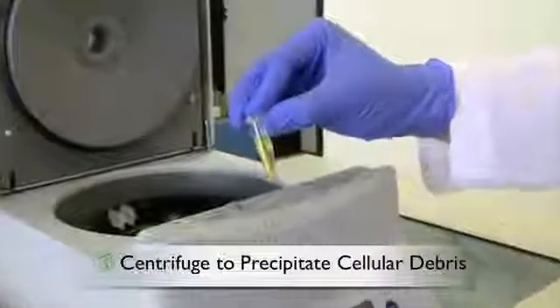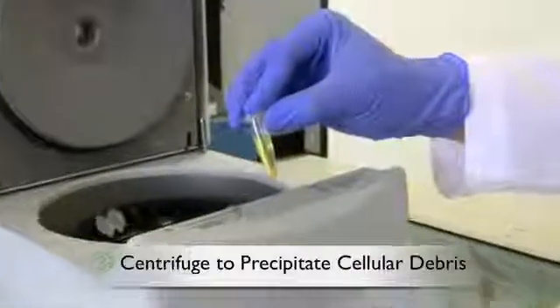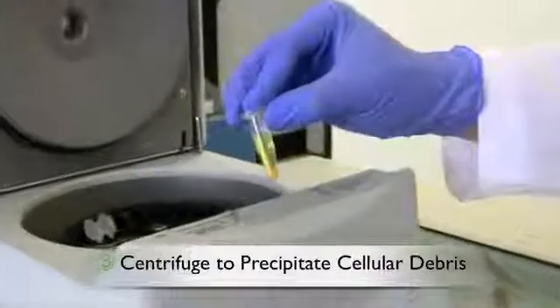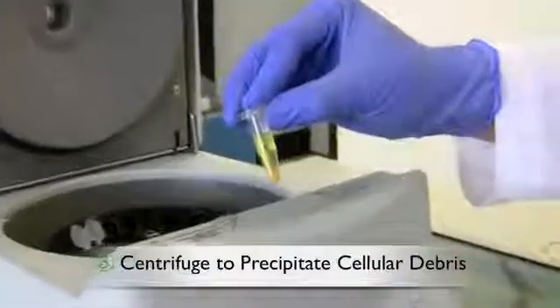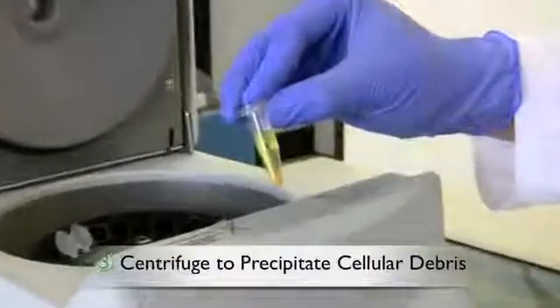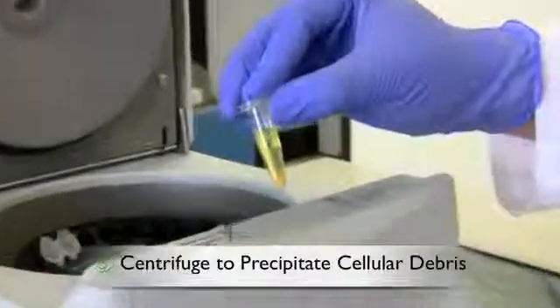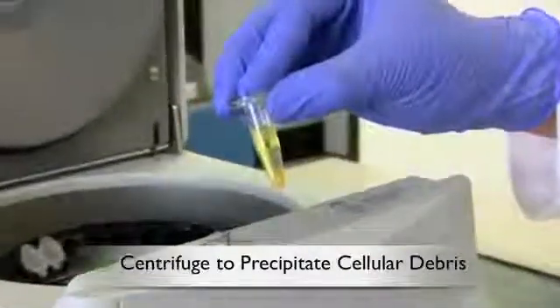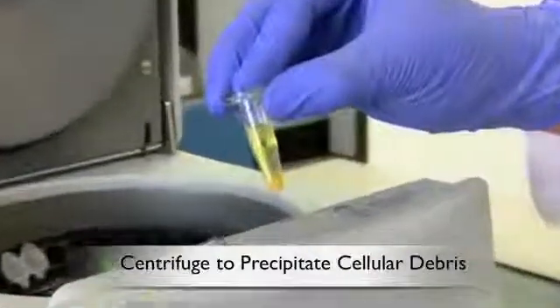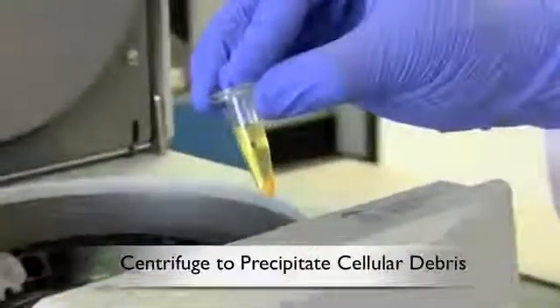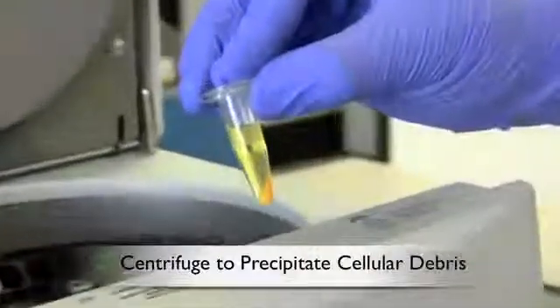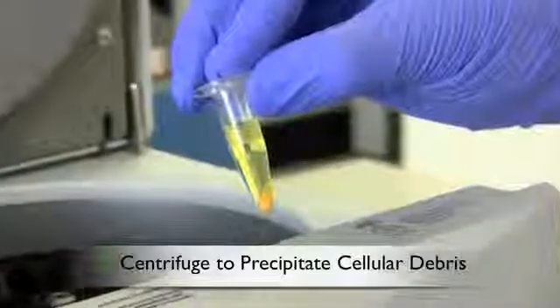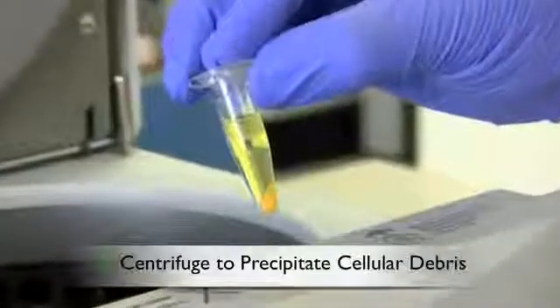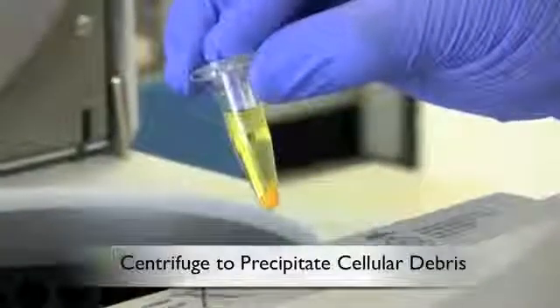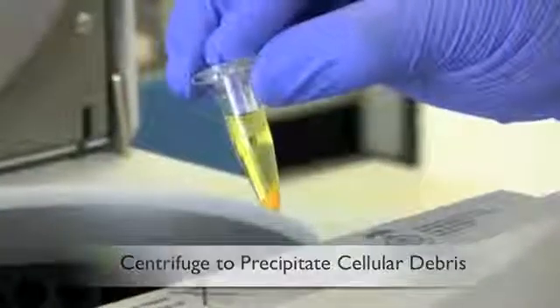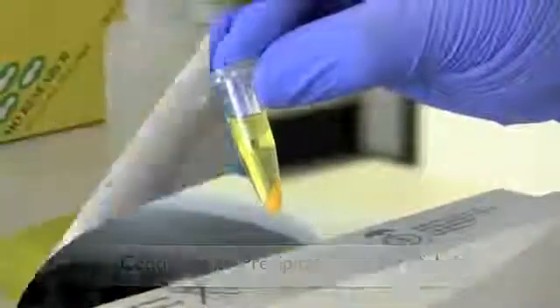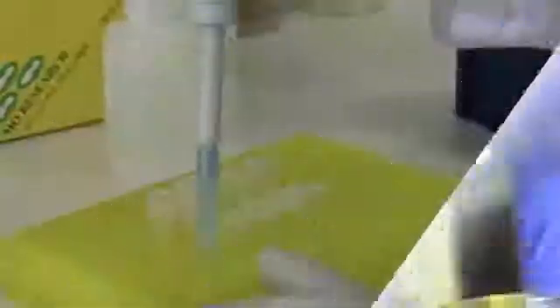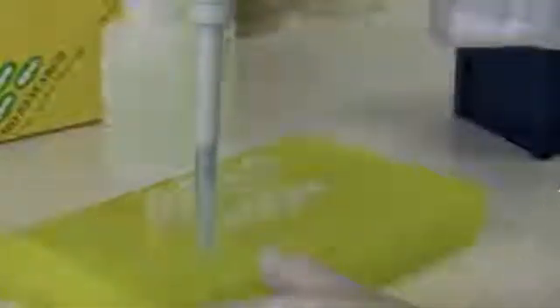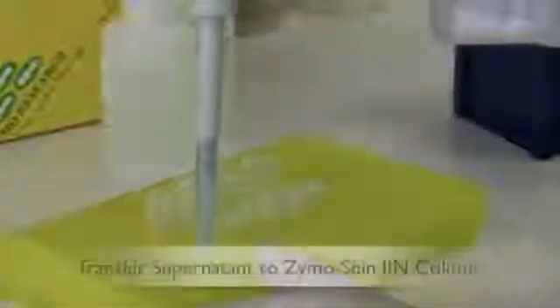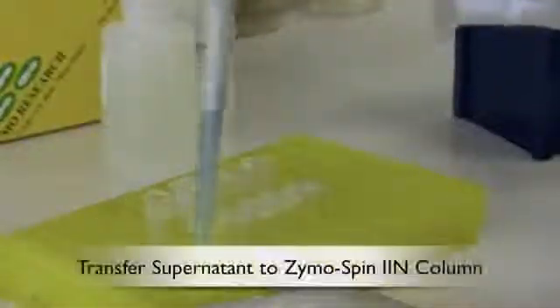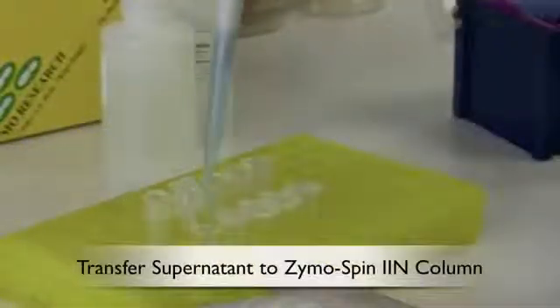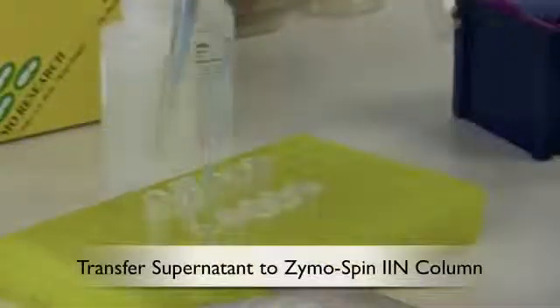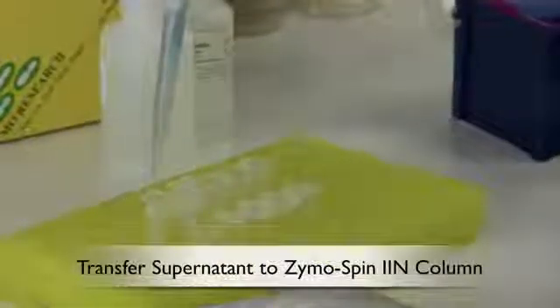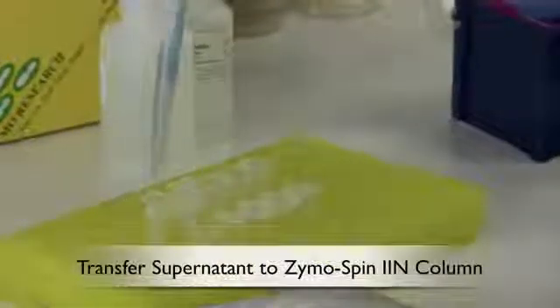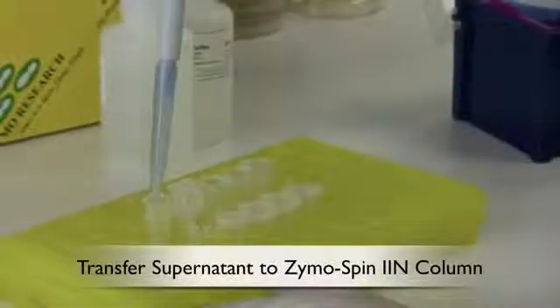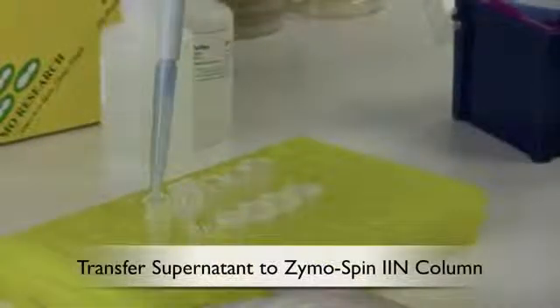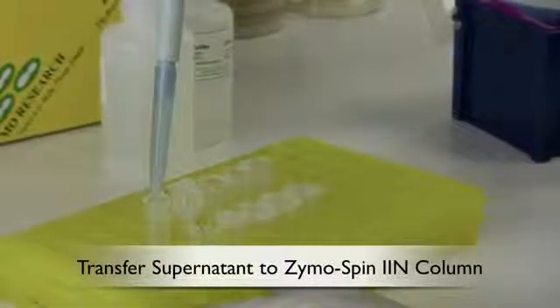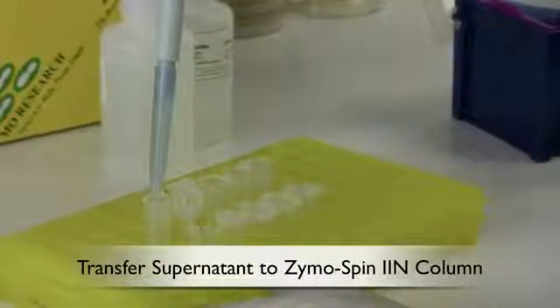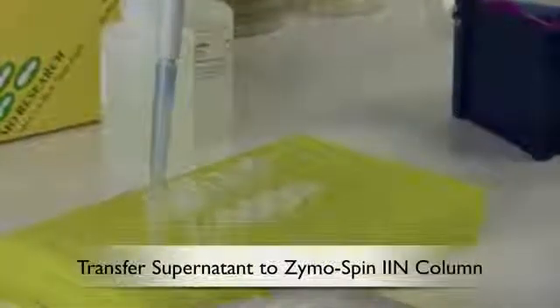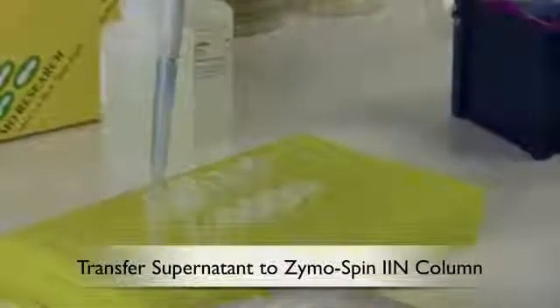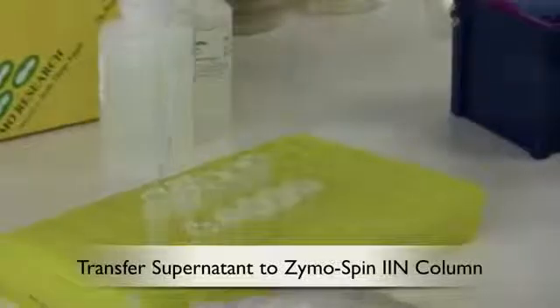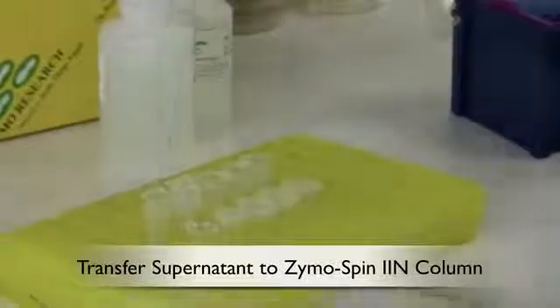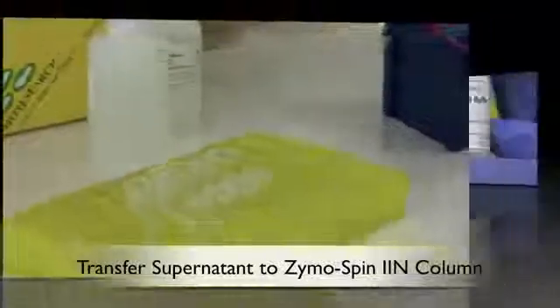spin down the debris in your tabletop centrifuge. After centrifugation, transfer the supernatant into the Zymo spin column.